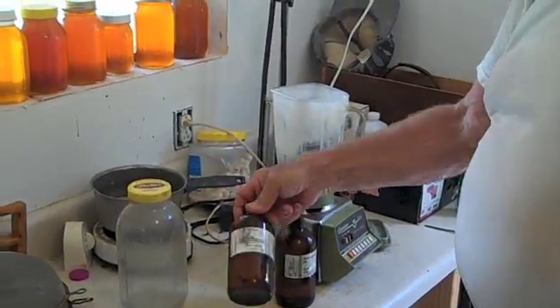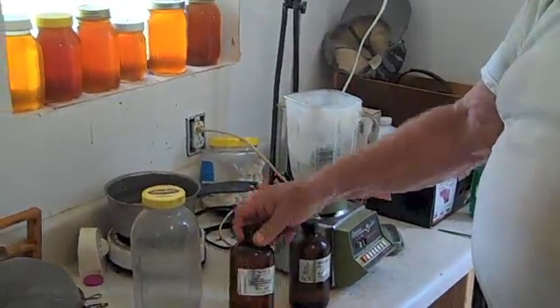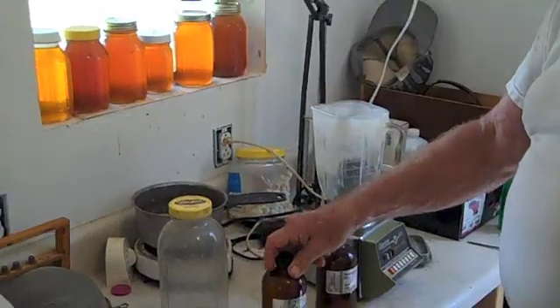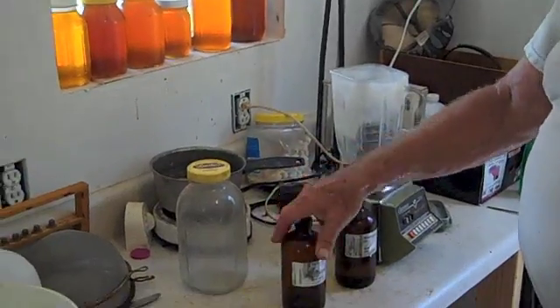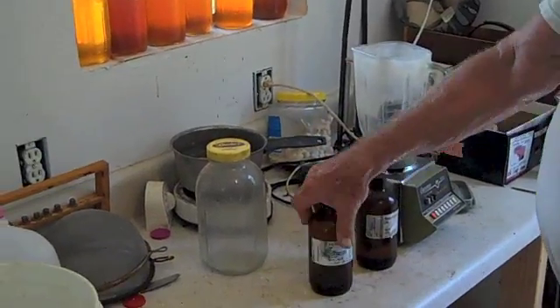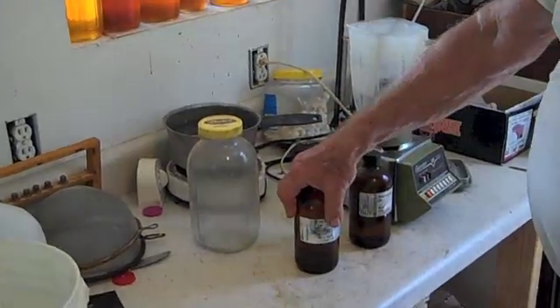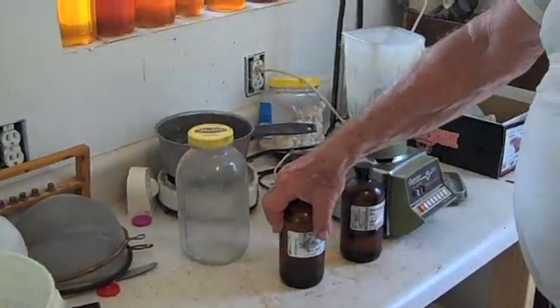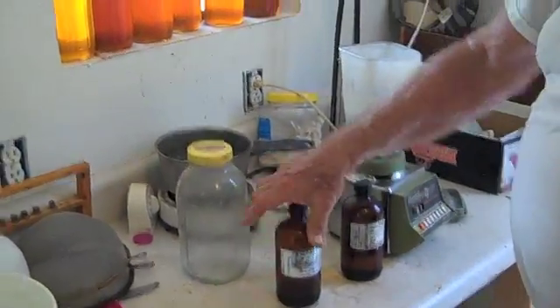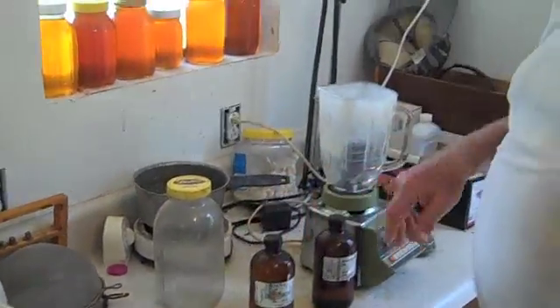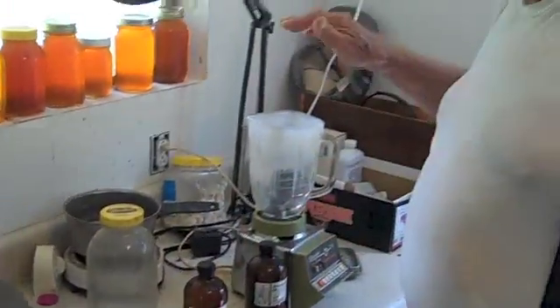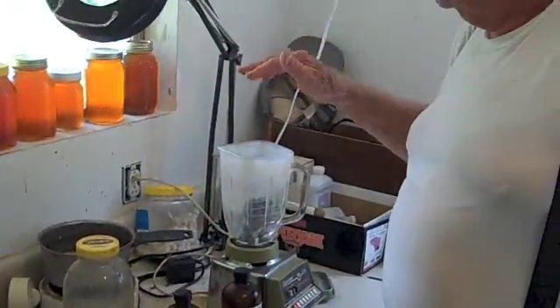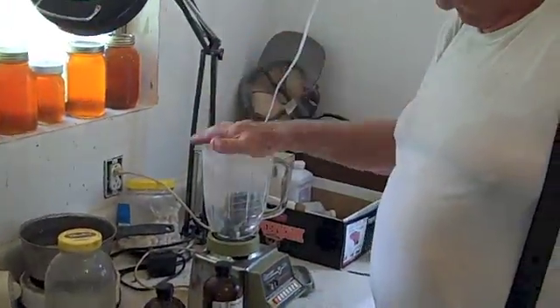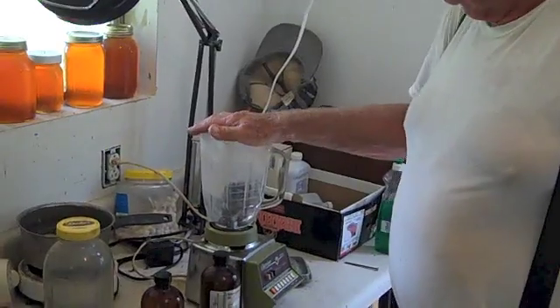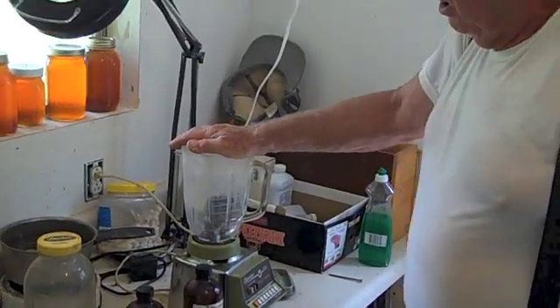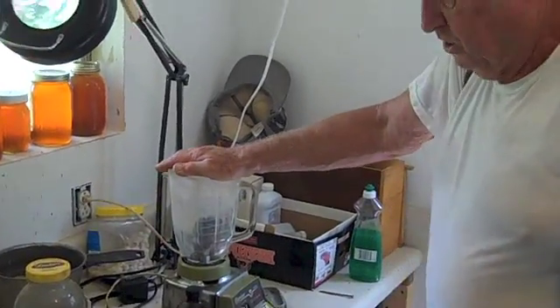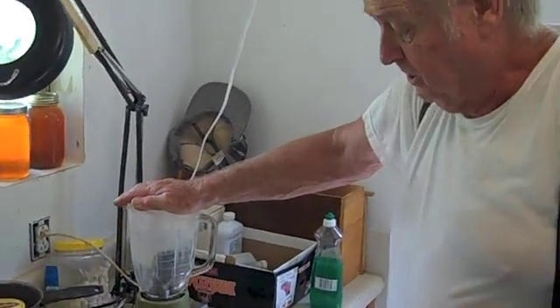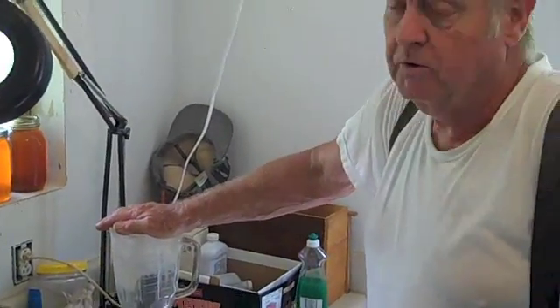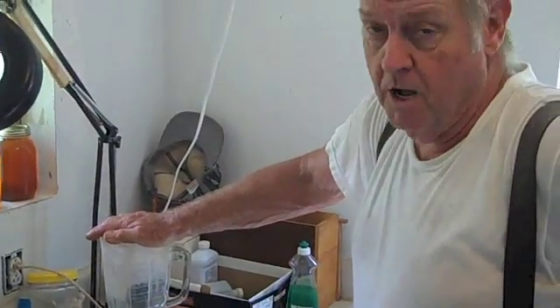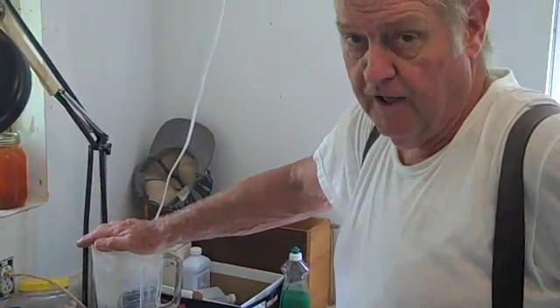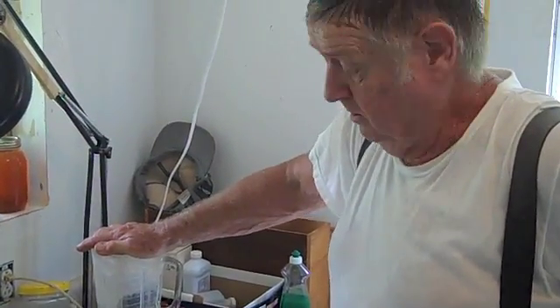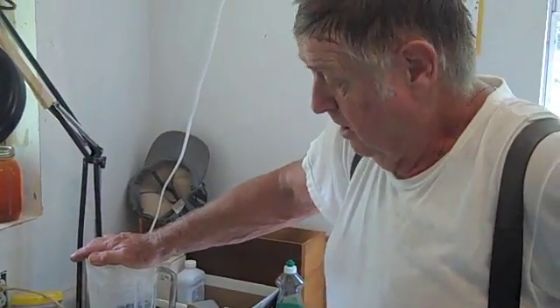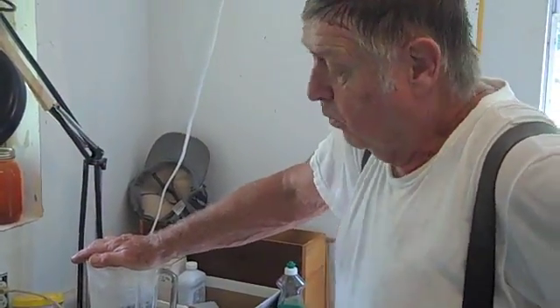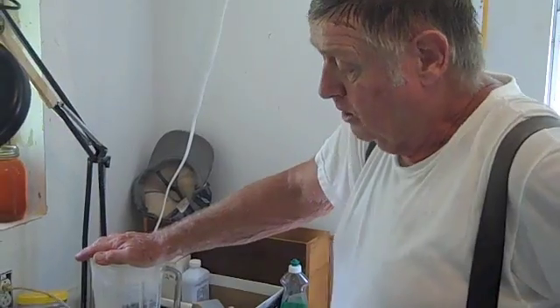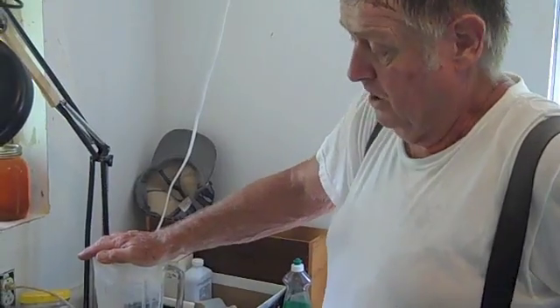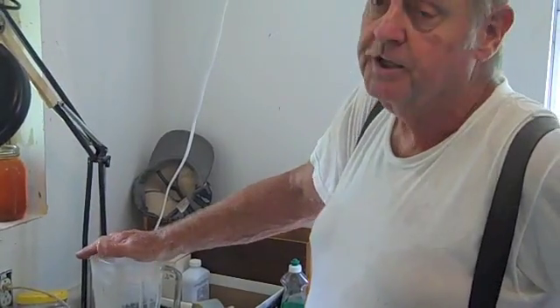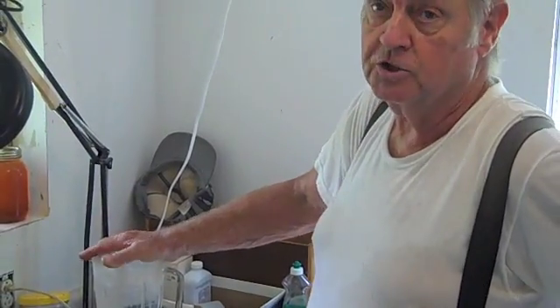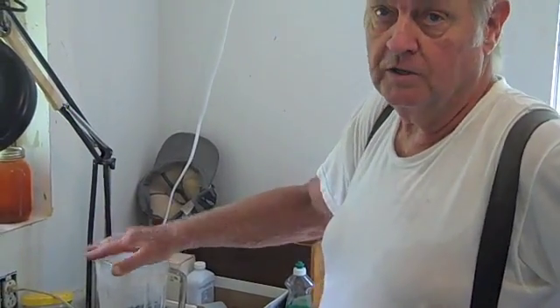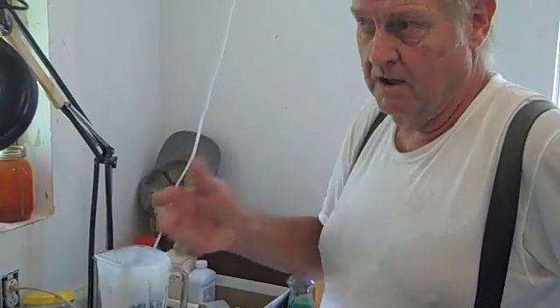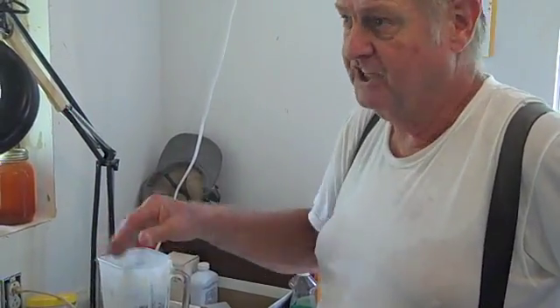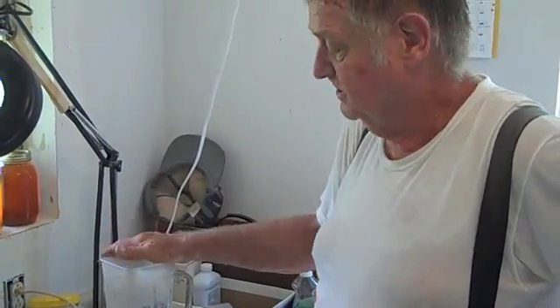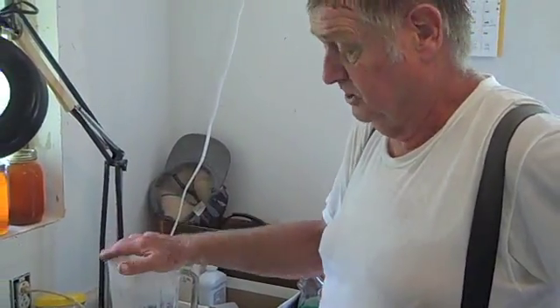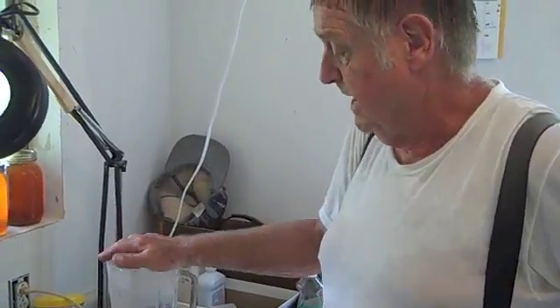this is oil. Oil and water don't mix. So when you put it in a blender, what you're basically doing is emulsifying the water and the oil together, so you kind of homogenize it. It'll stay mixed.